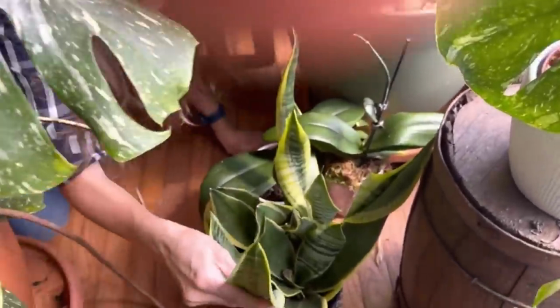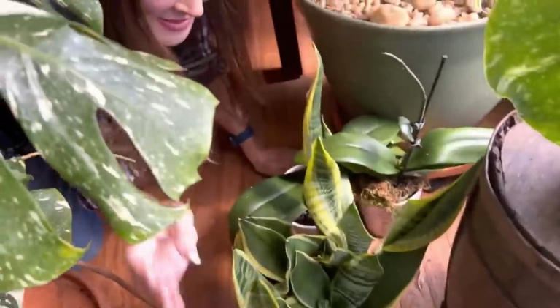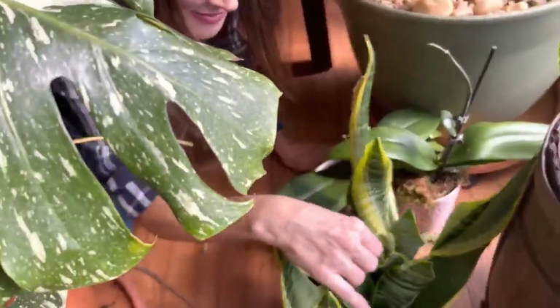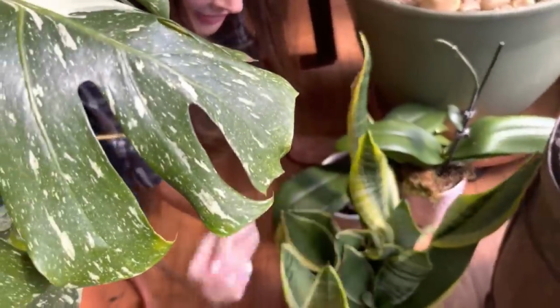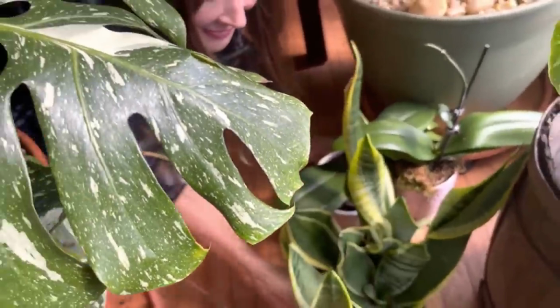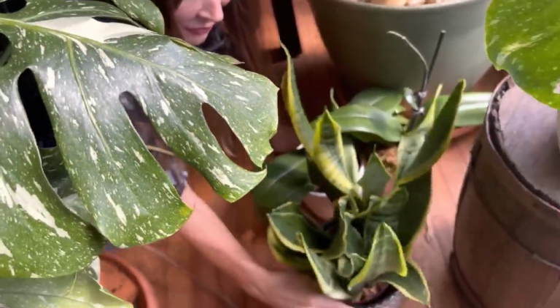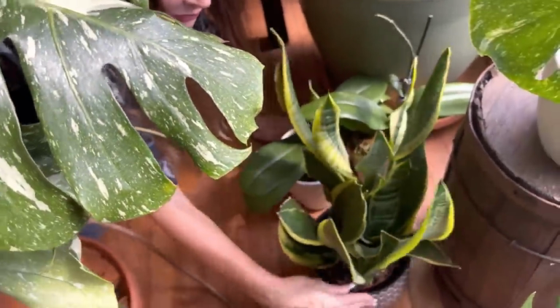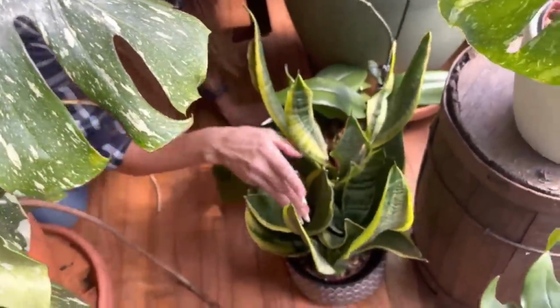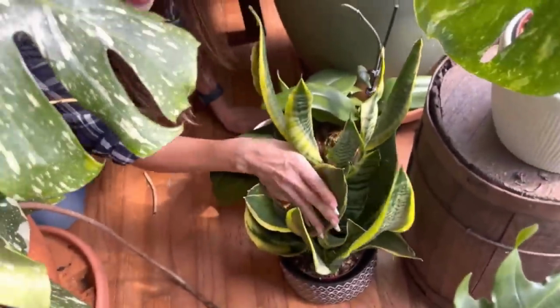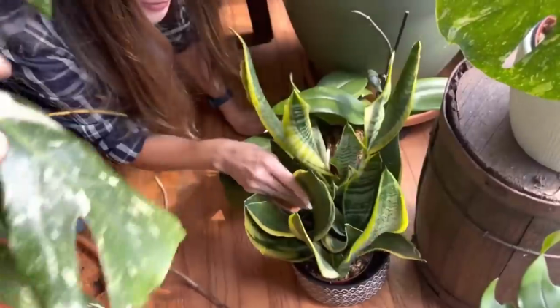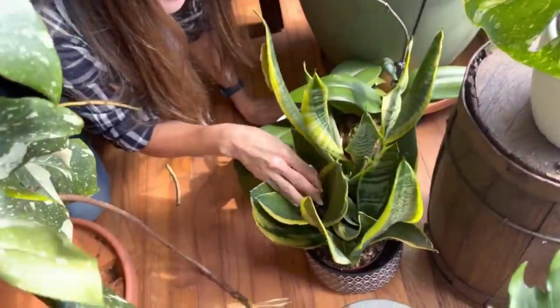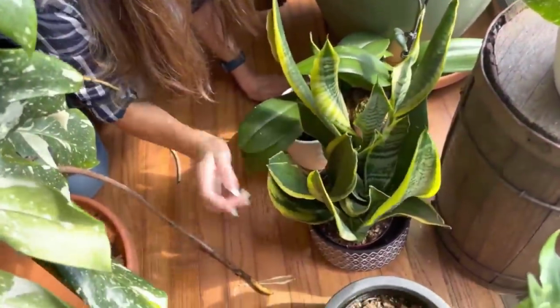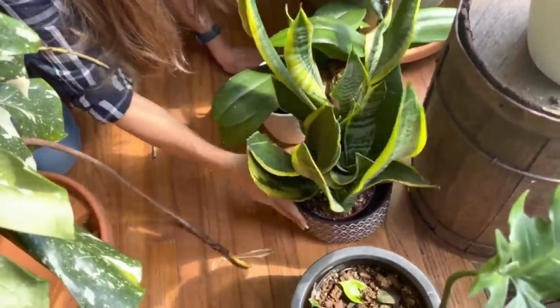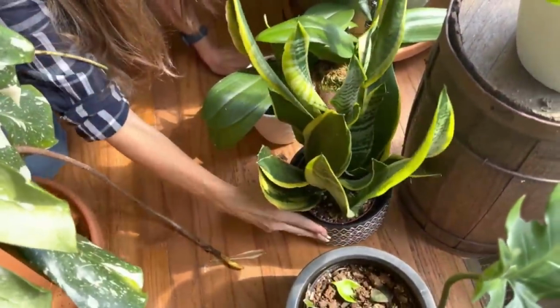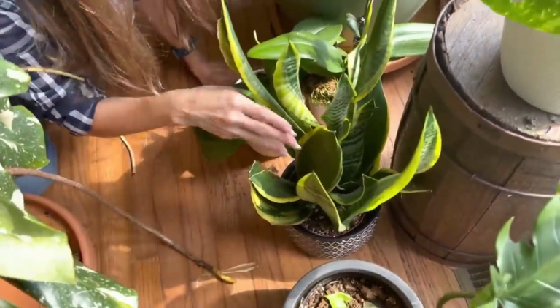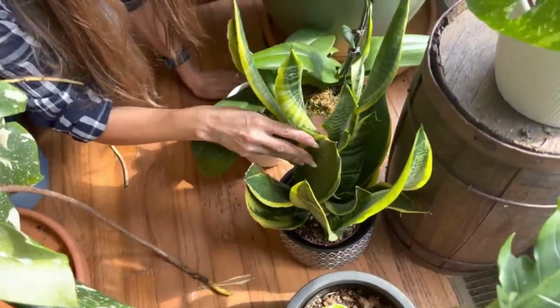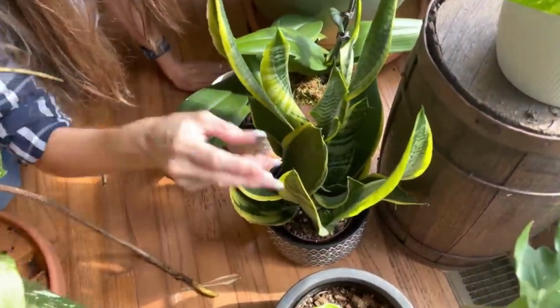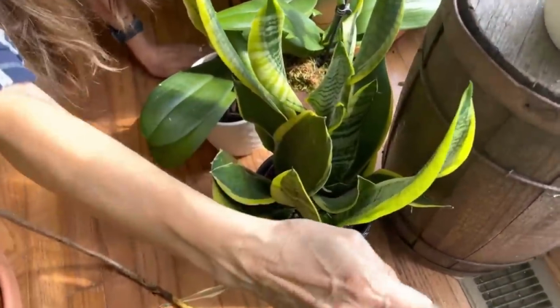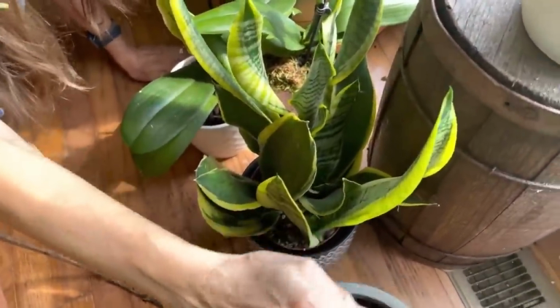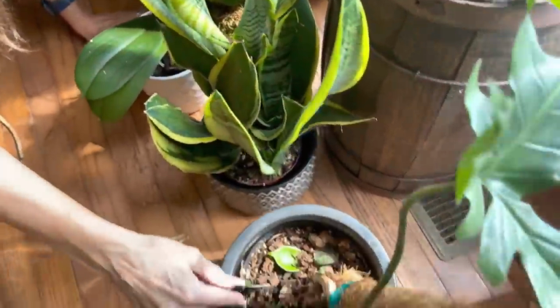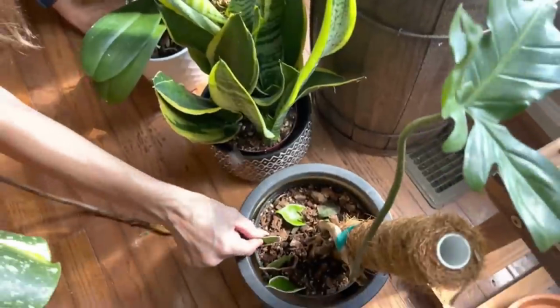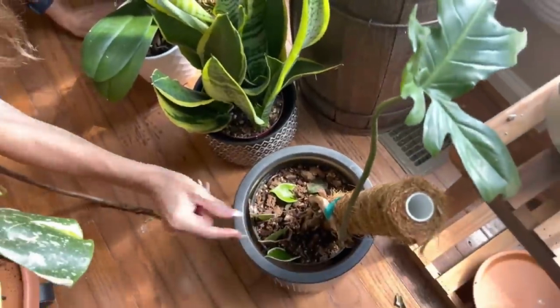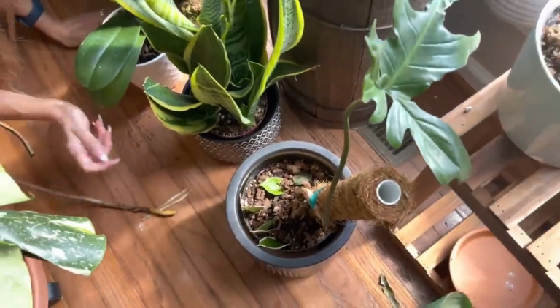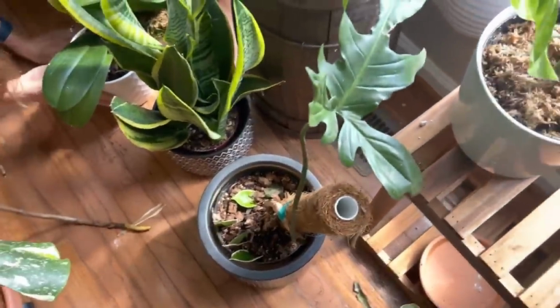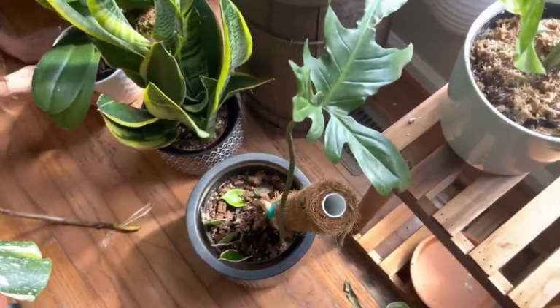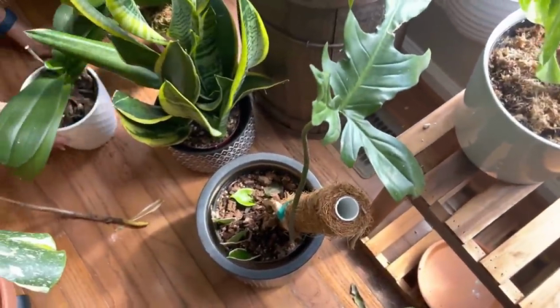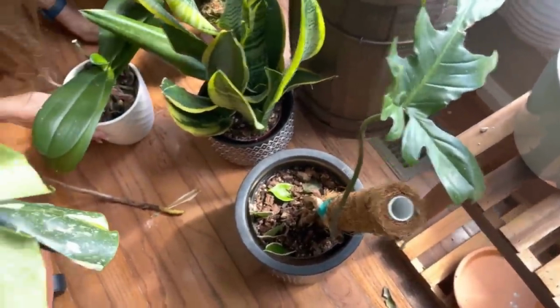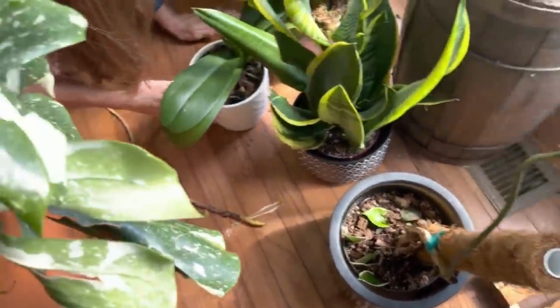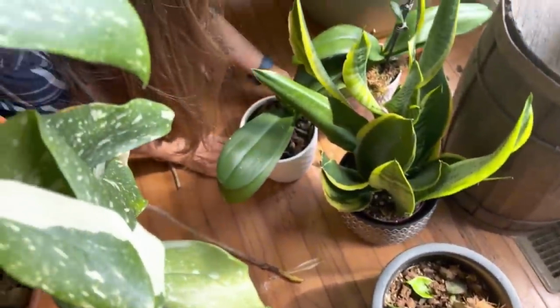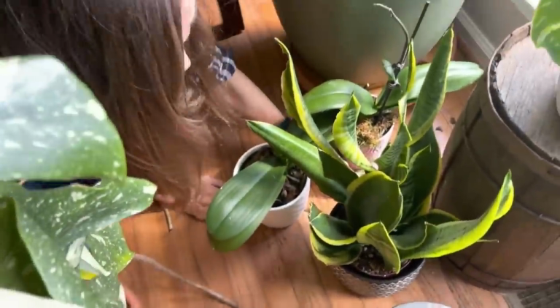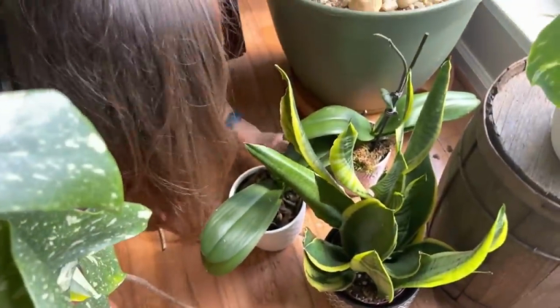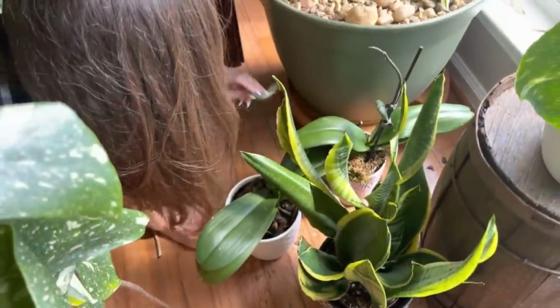This is a snake plant with big, big Wilson-like weeds. This is a Florida Green with some Hoya propagations. And these are a couple of orchids I've got hanging out down here.